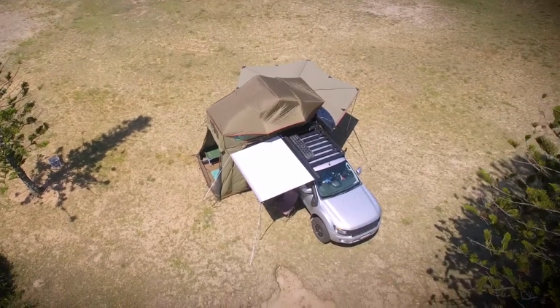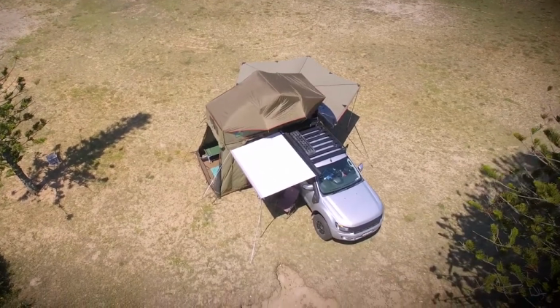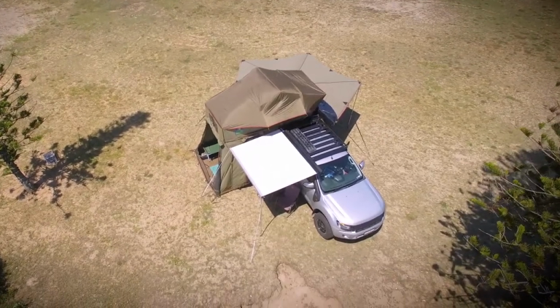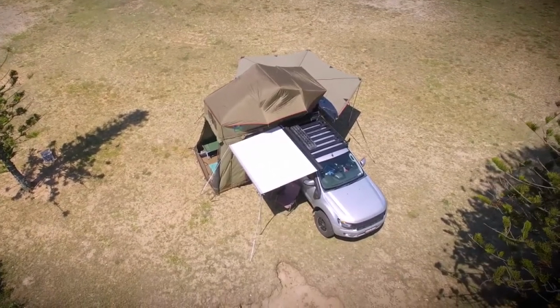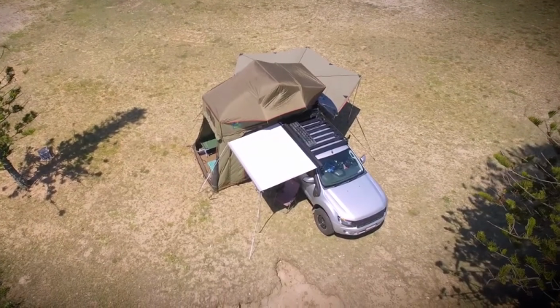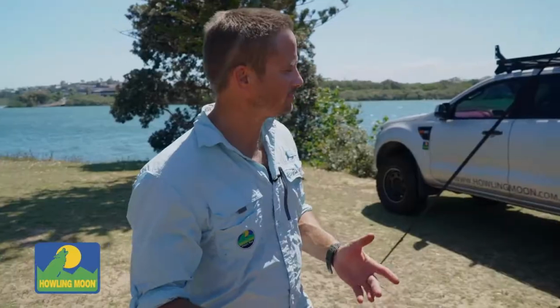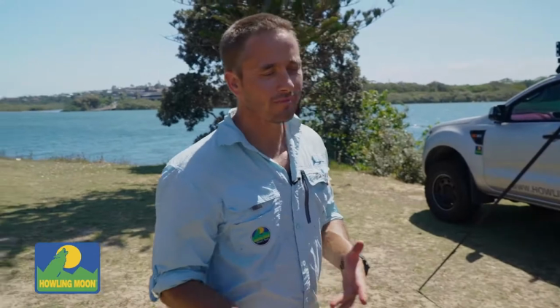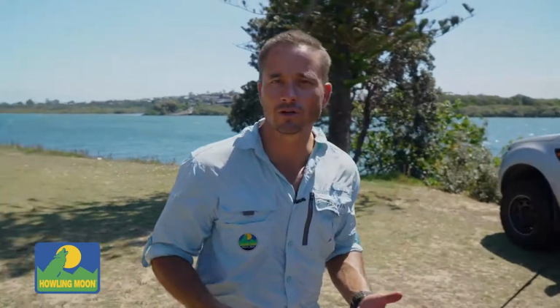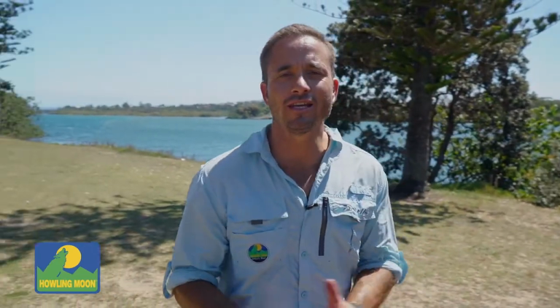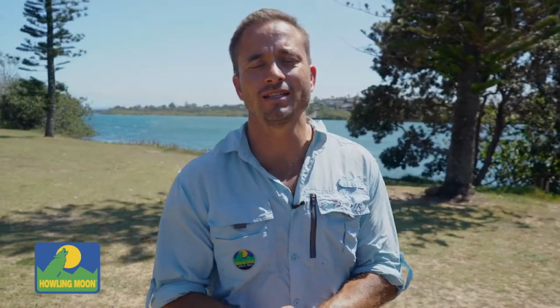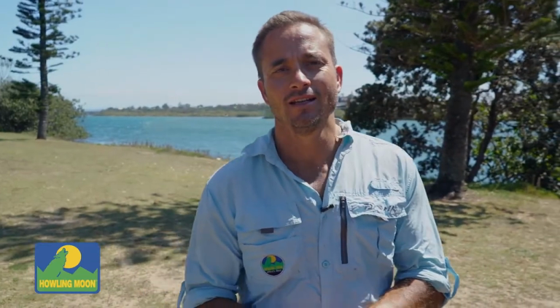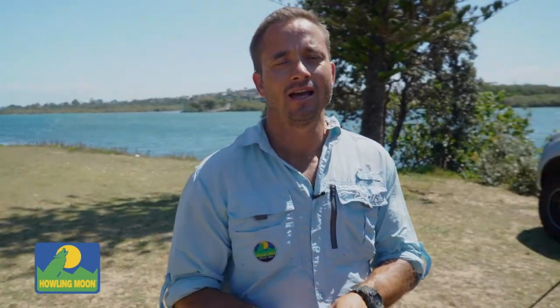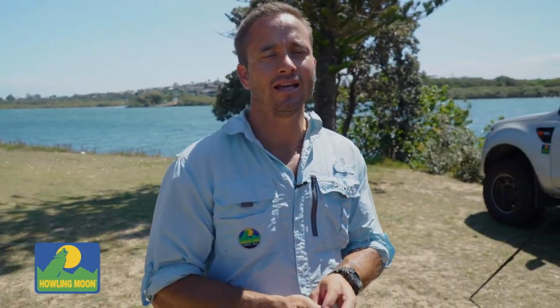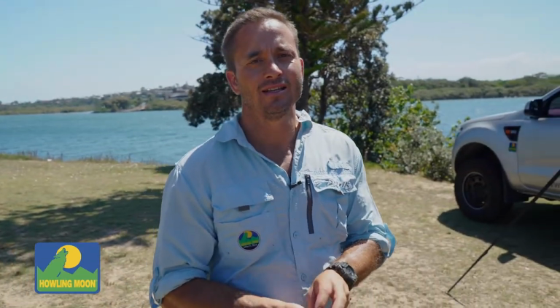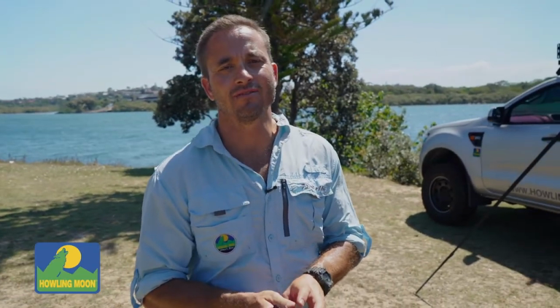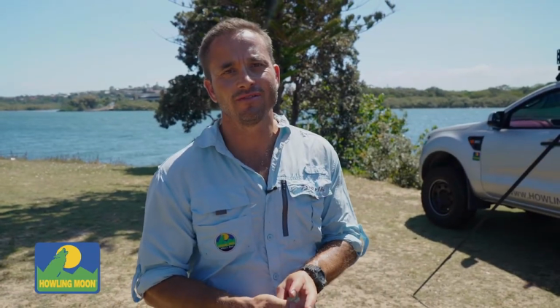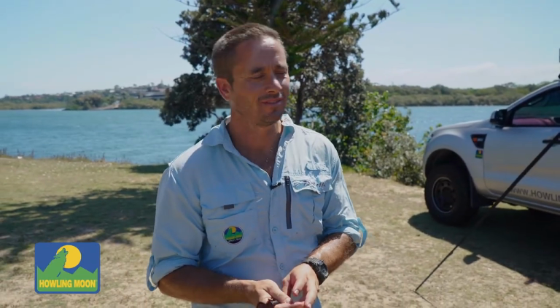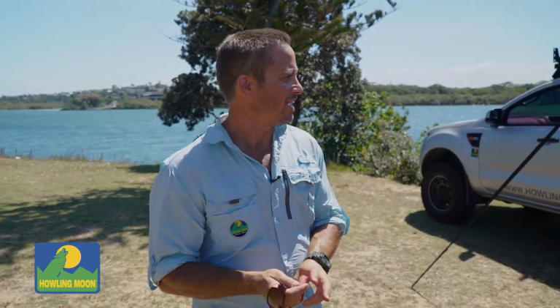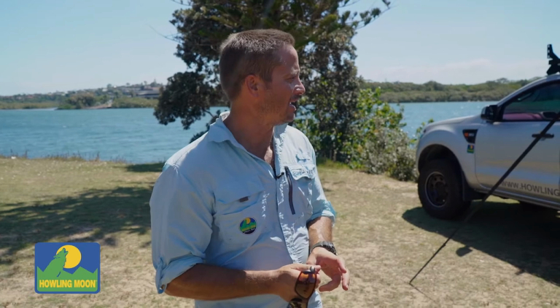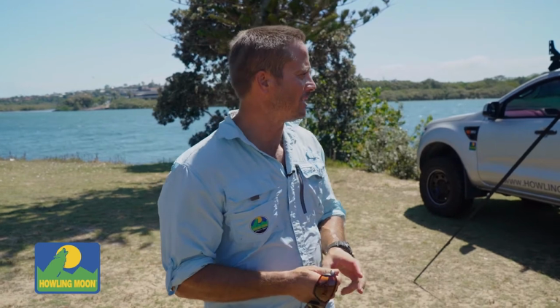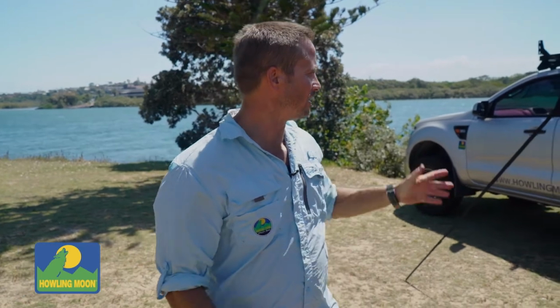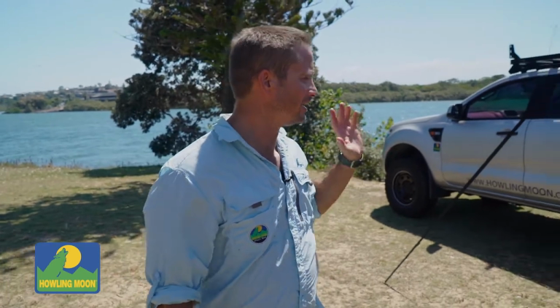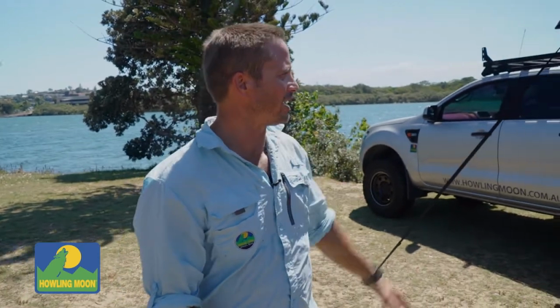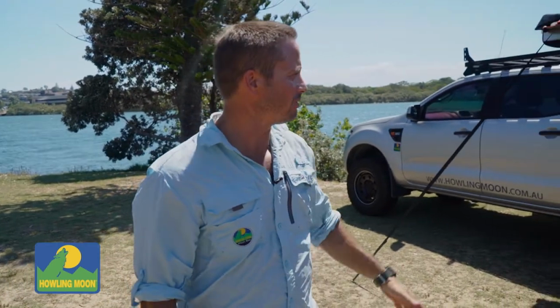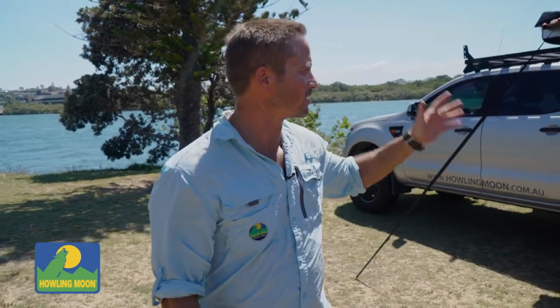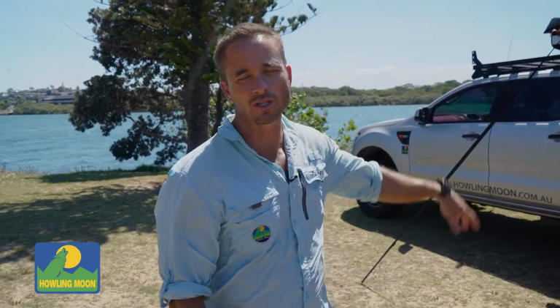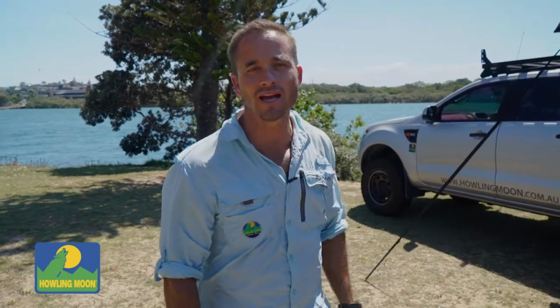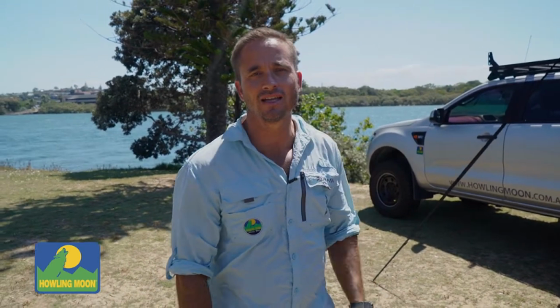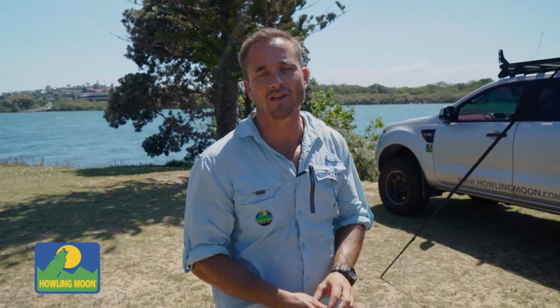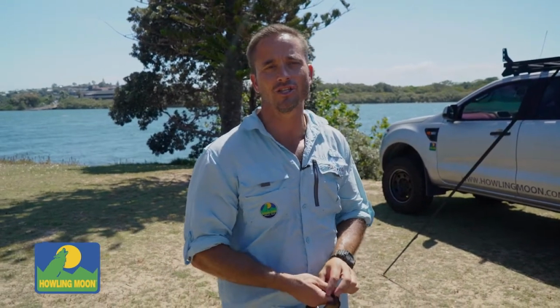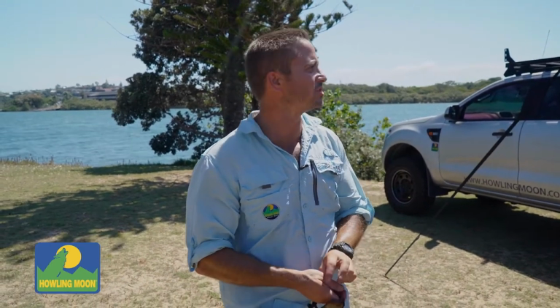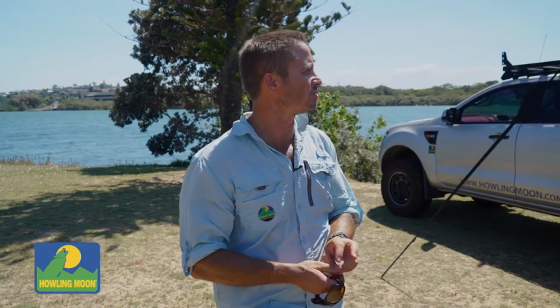So guys, this is my setup. Basically I've got three kids — eight, six and five. We travel in a Ranger with a tong box in the back, kitted out with our kitchen and fridge and all sorts.